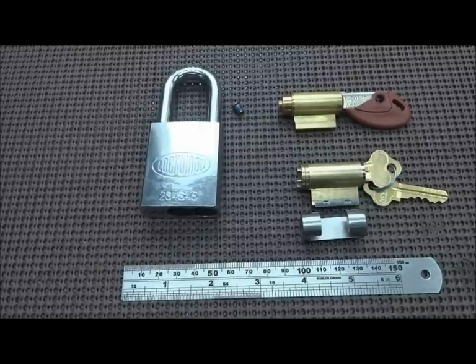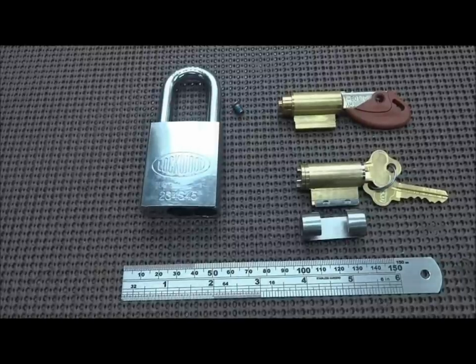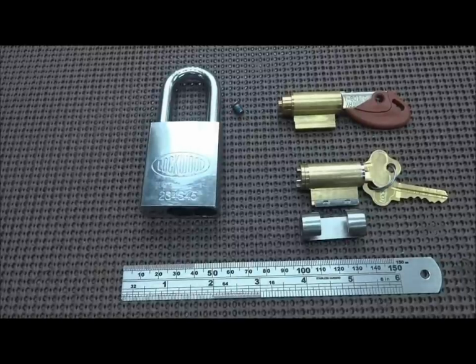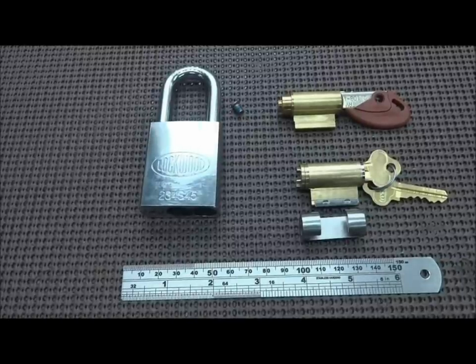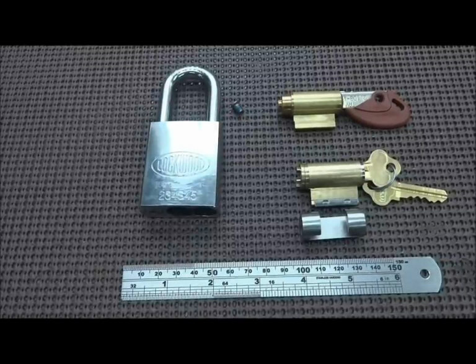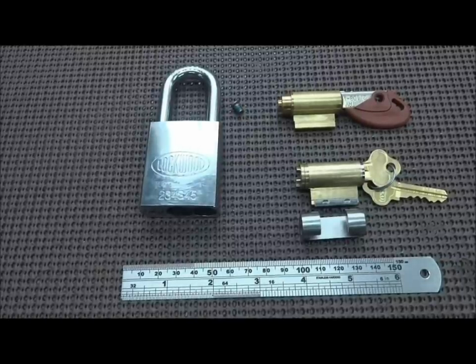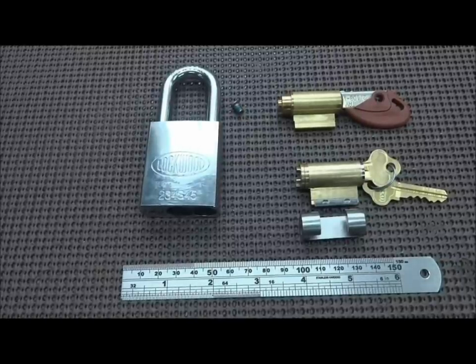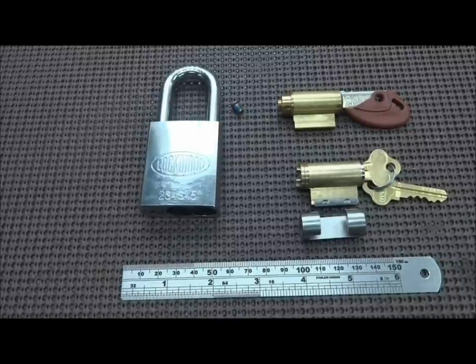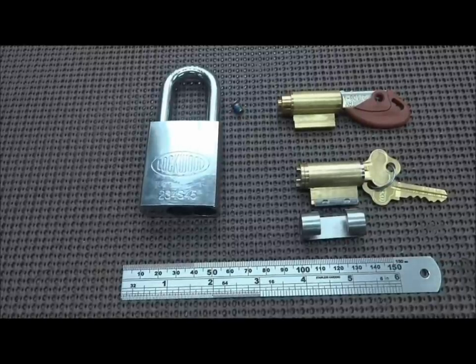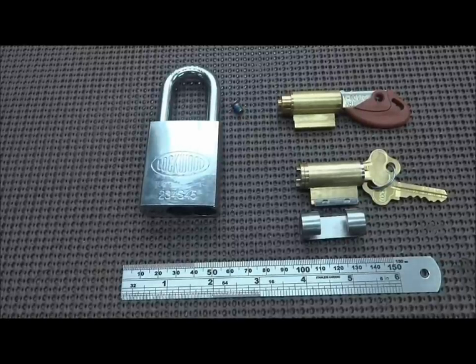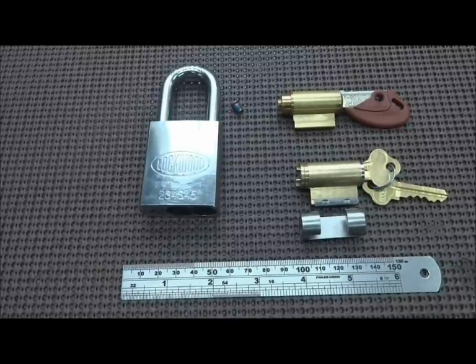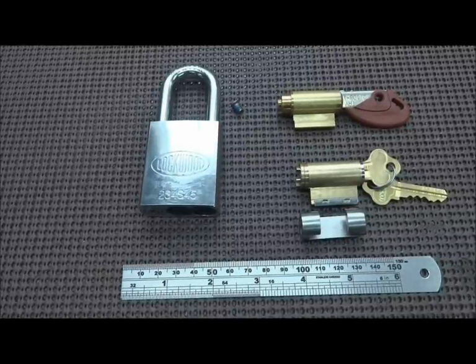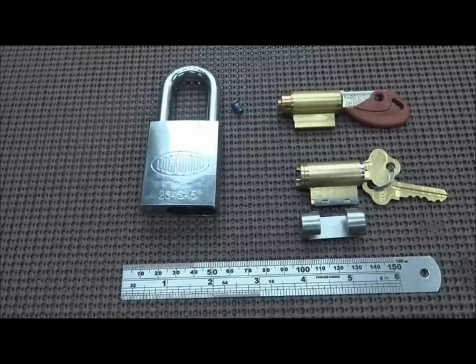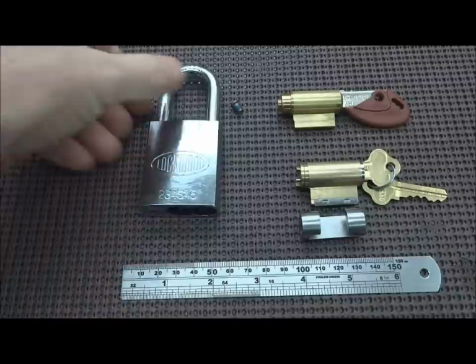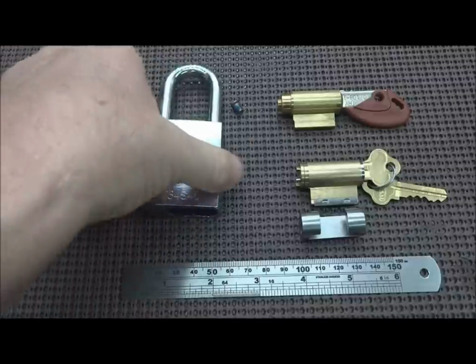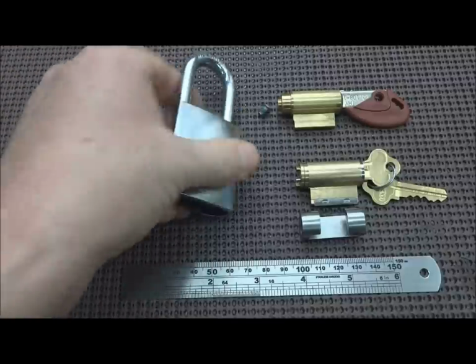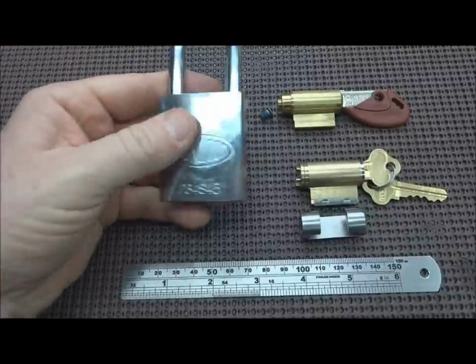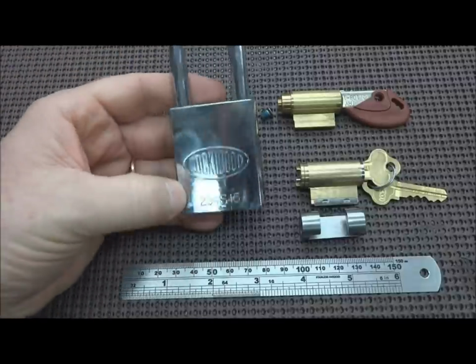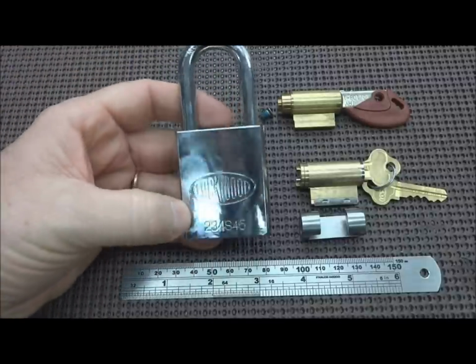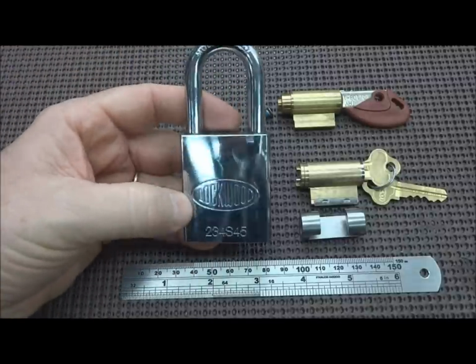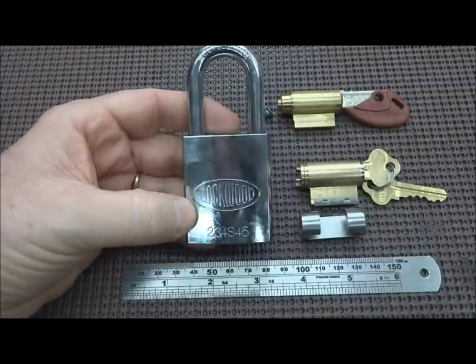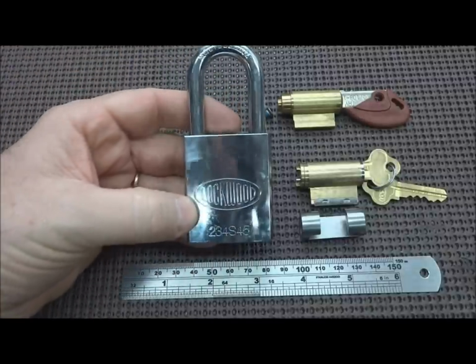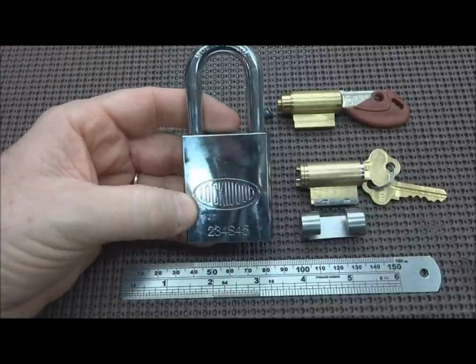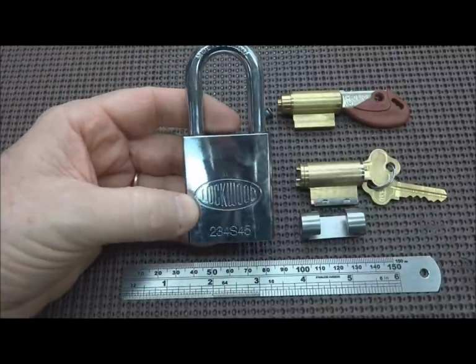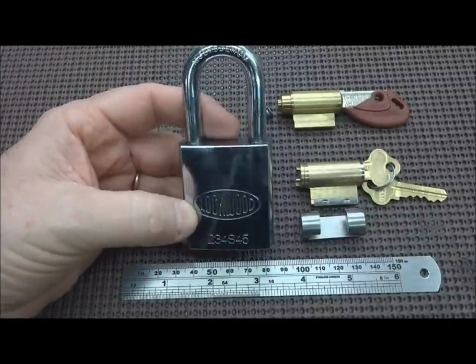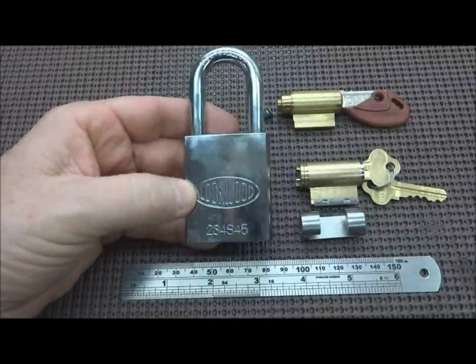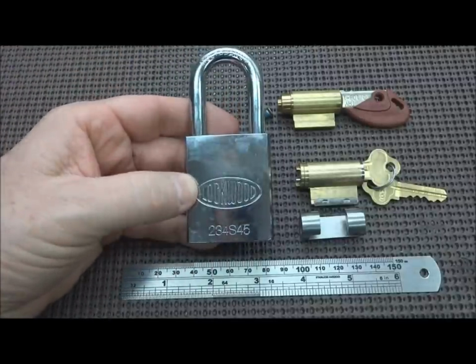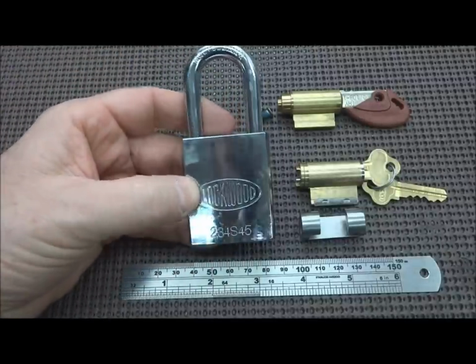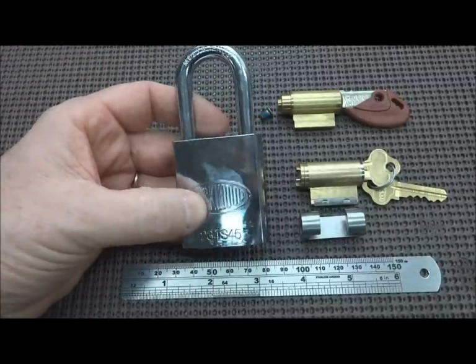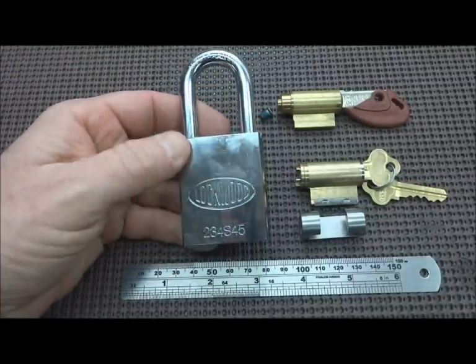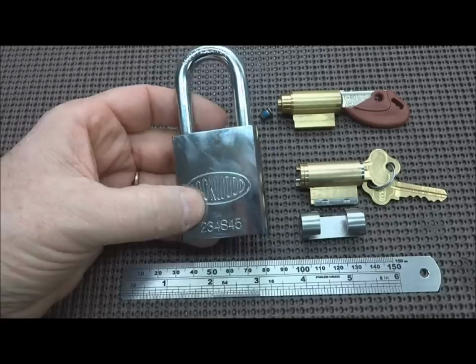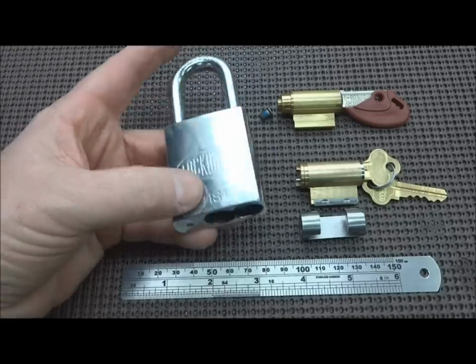Hey guys, we got a self-inflicted project here. I'm doing it simply because I think it would be interesting to see if it can happen. Here we have a Lockwood that Sideshow Mick sent to me about three days ago, and if you recall I picked it.